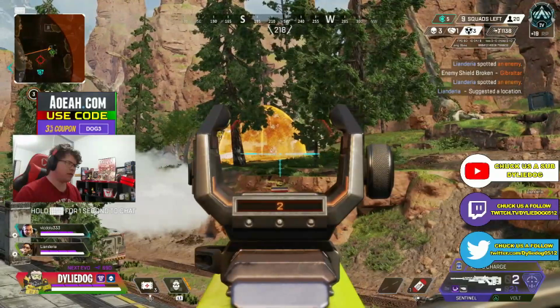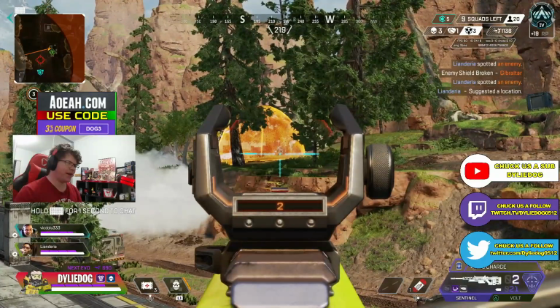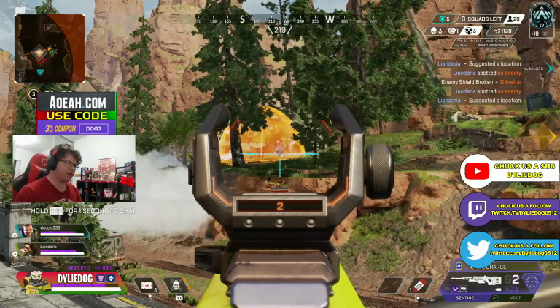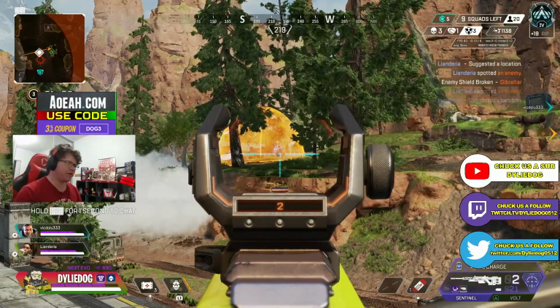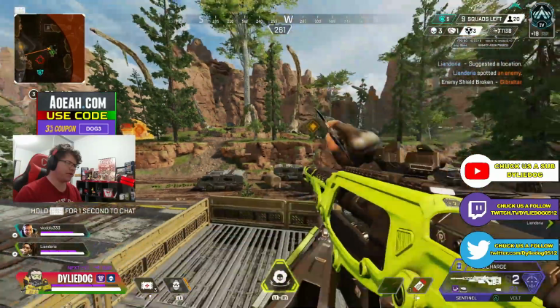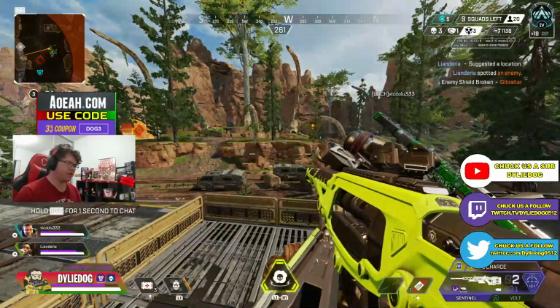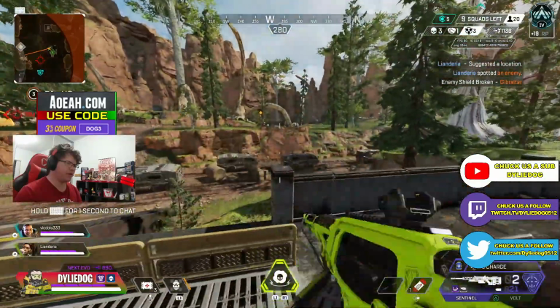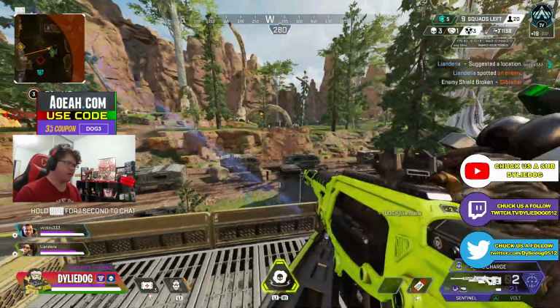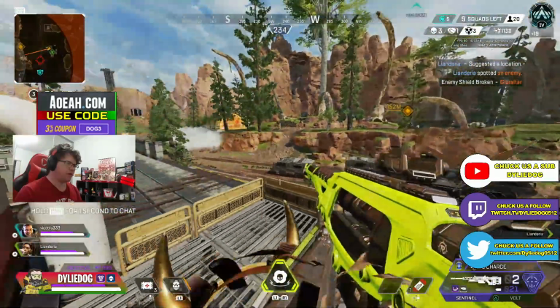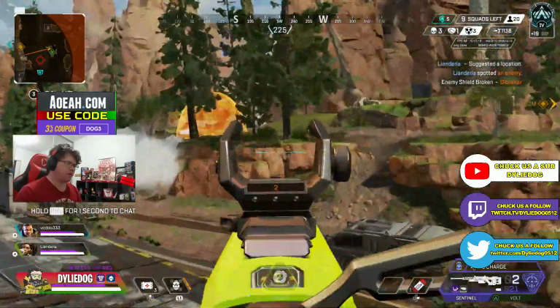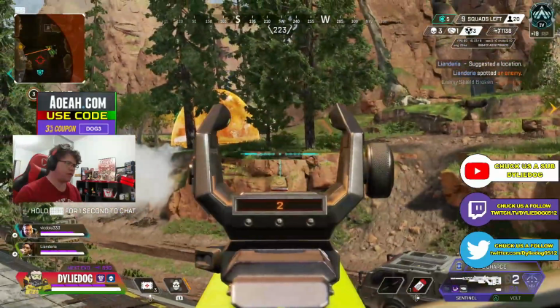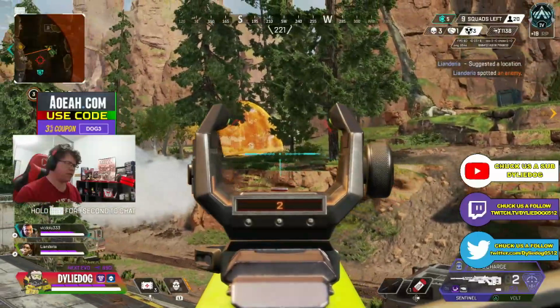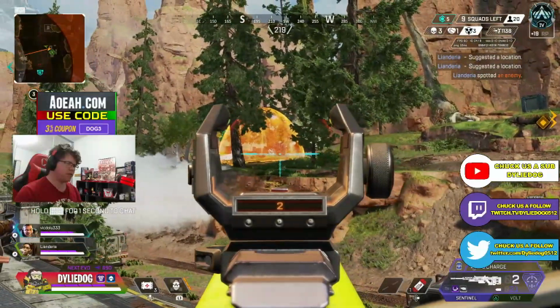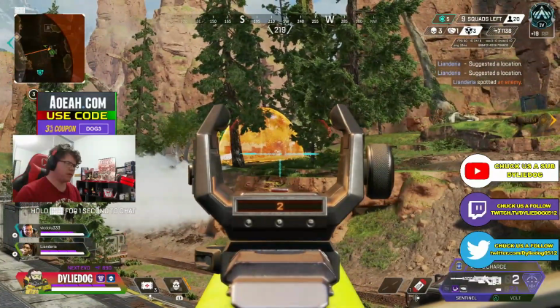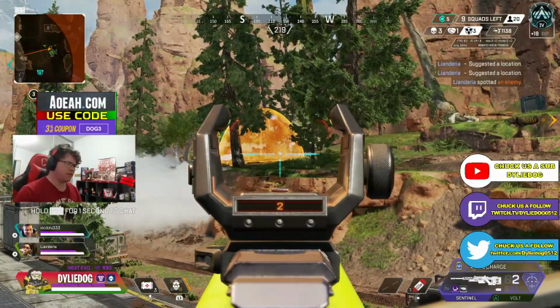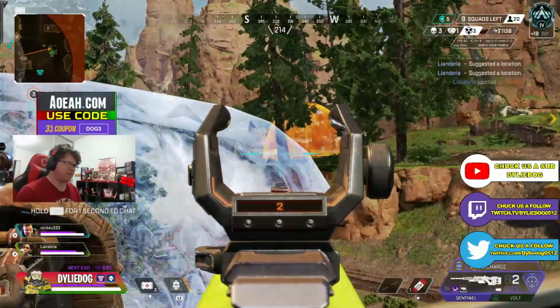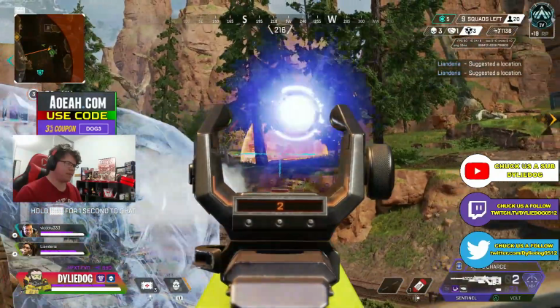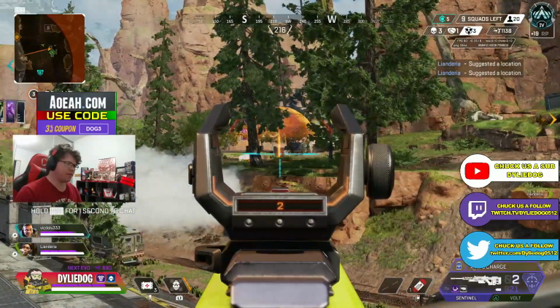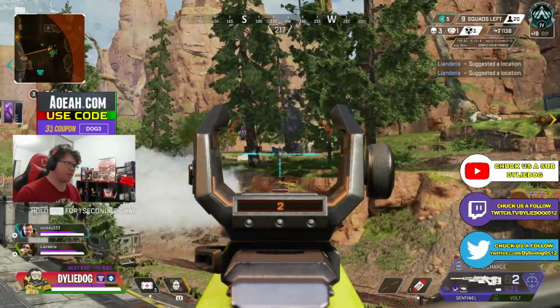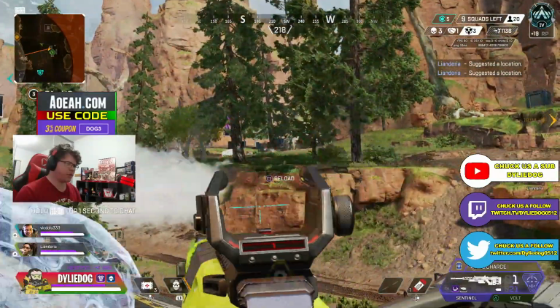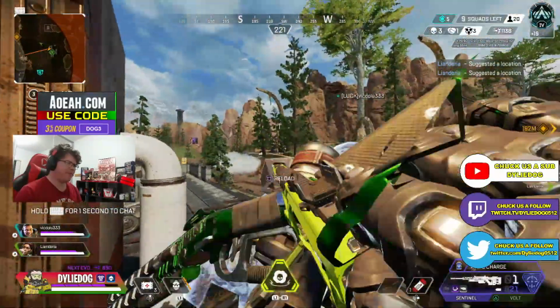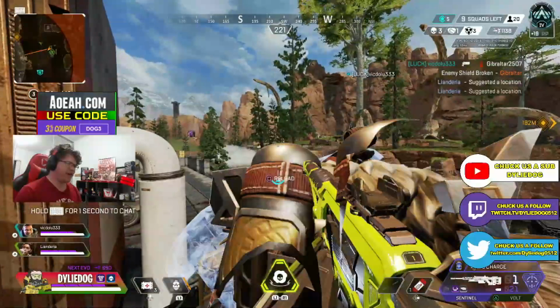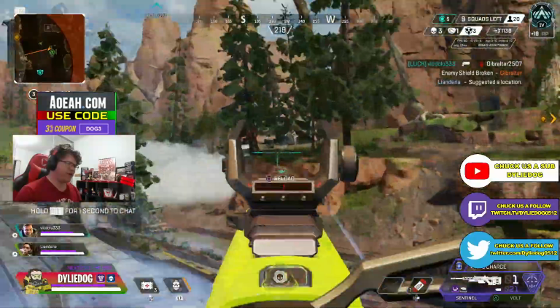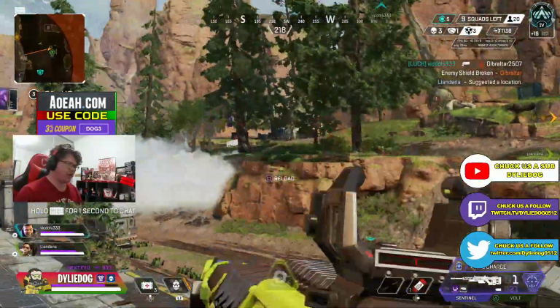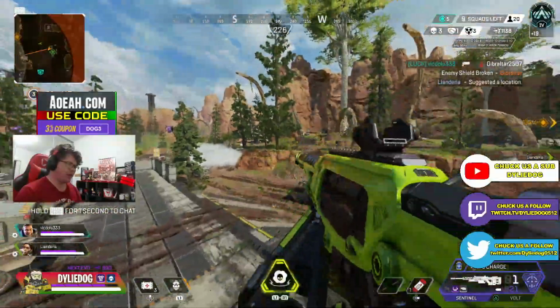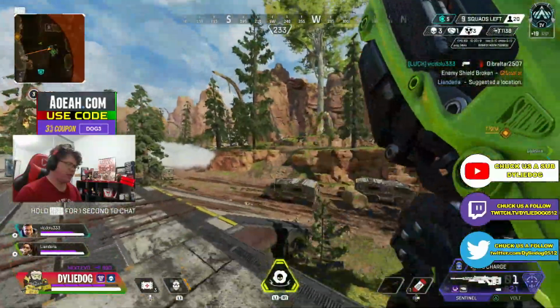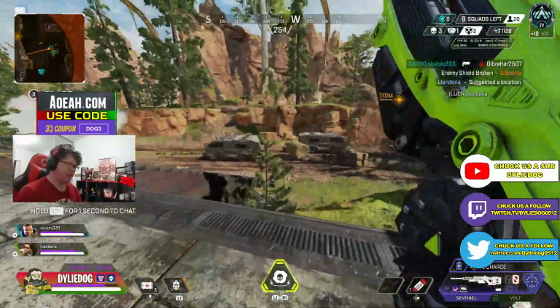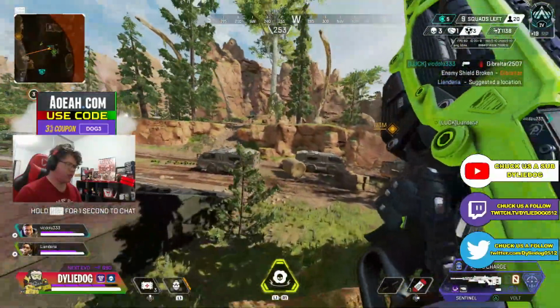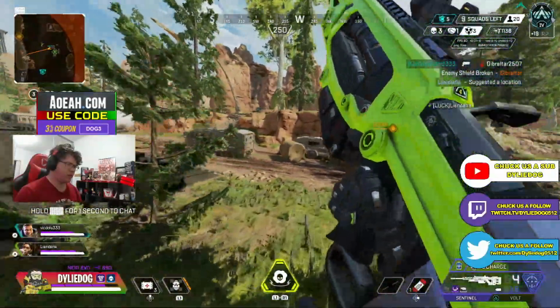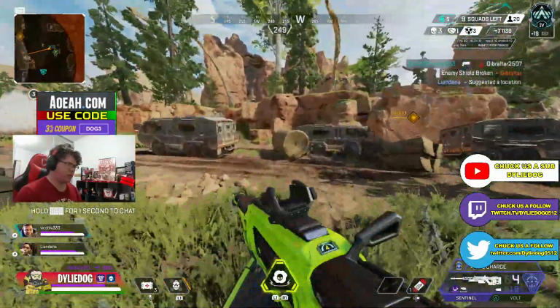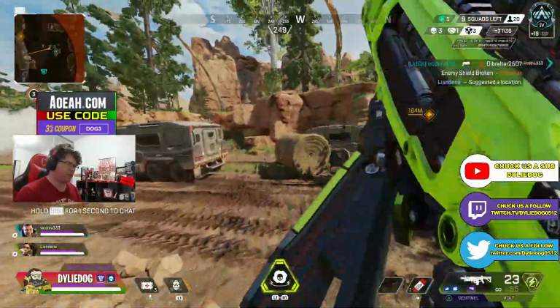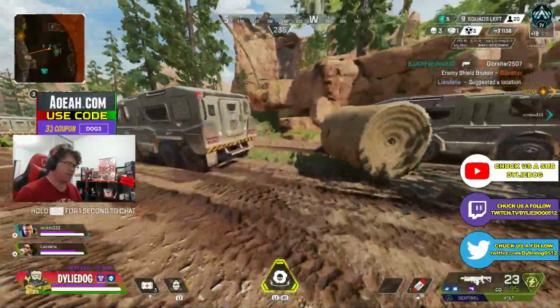Let's get back into the video. First off, if you don't know, purchasing an heirloom in an Apex collection event will cost you 16,800 Apex coins. This is because all event packs cost 700 Apex coins, and times that by the 24 items you need to unlock, this equates to 16,800.